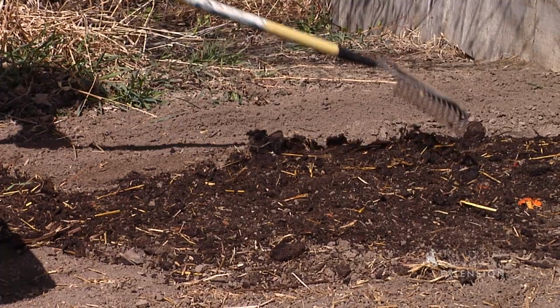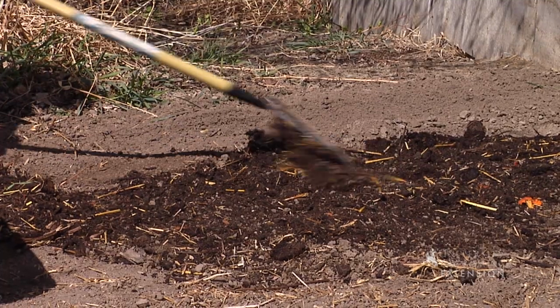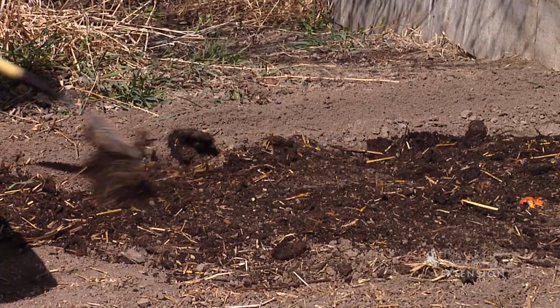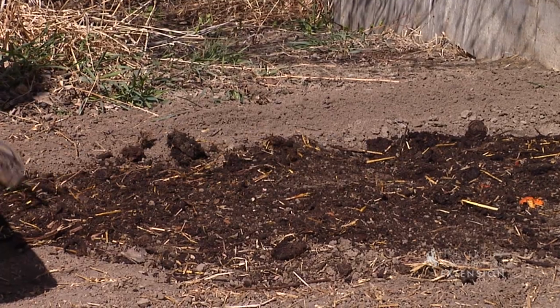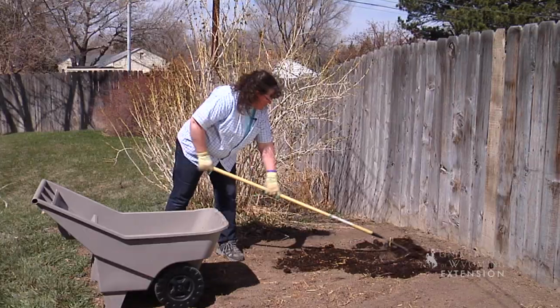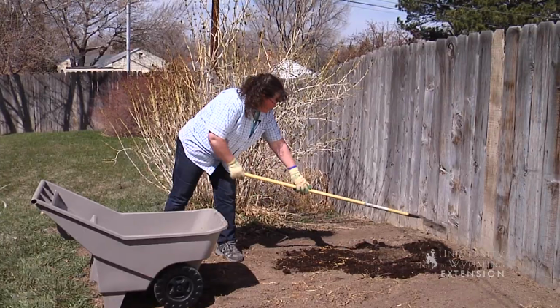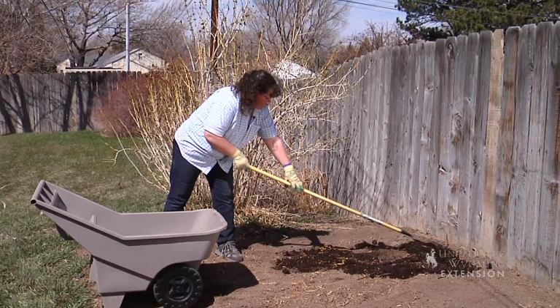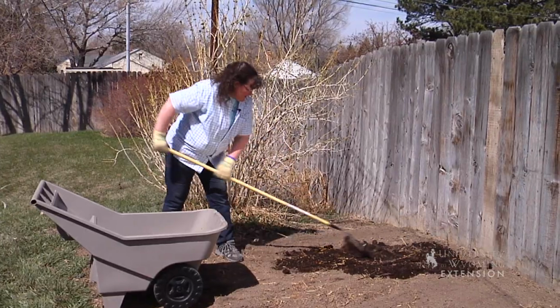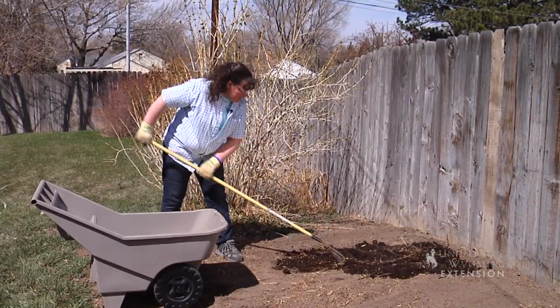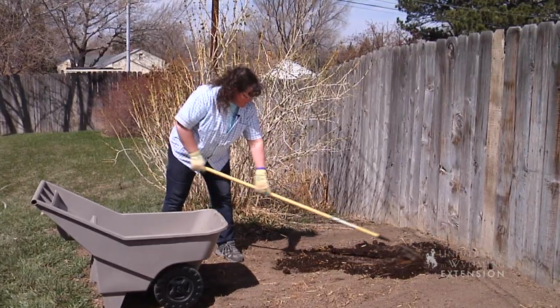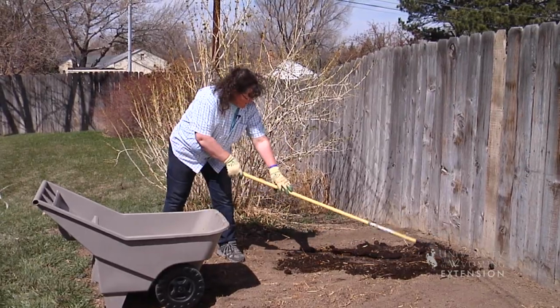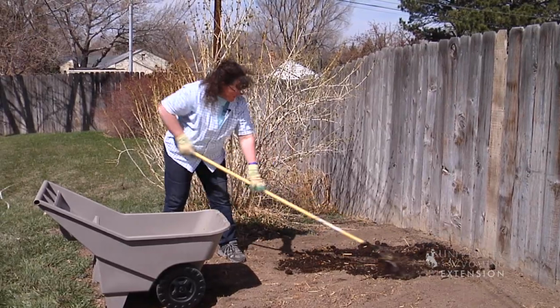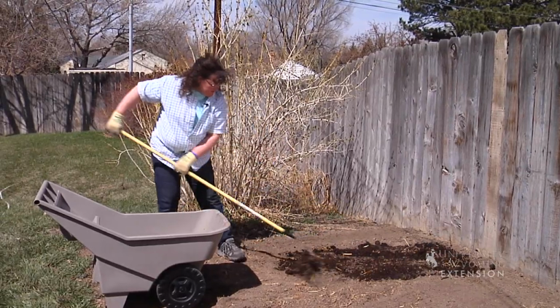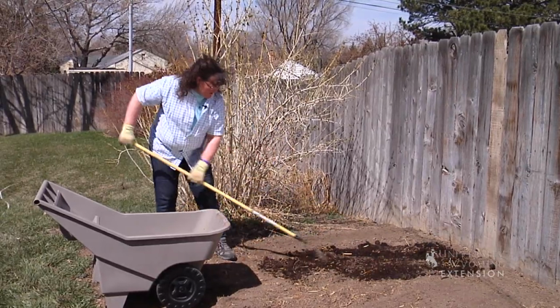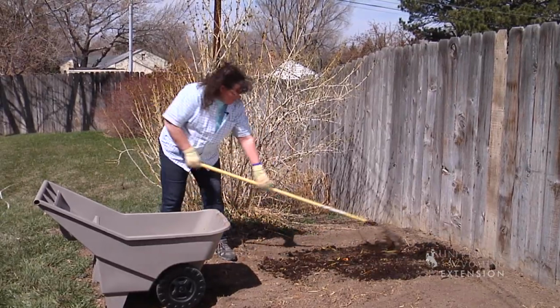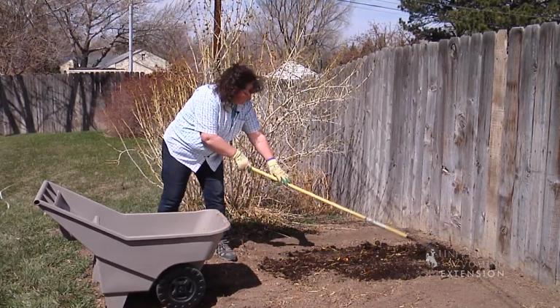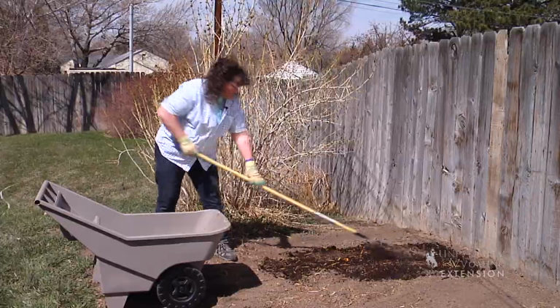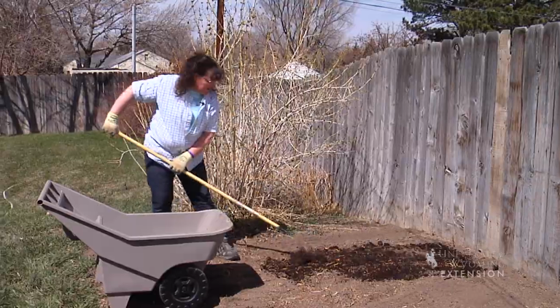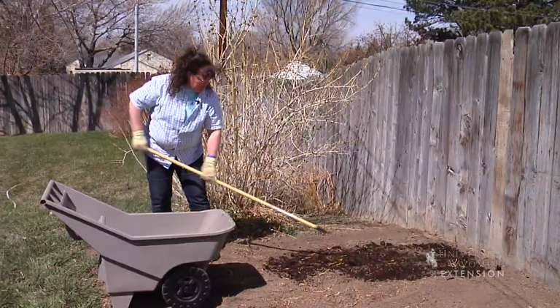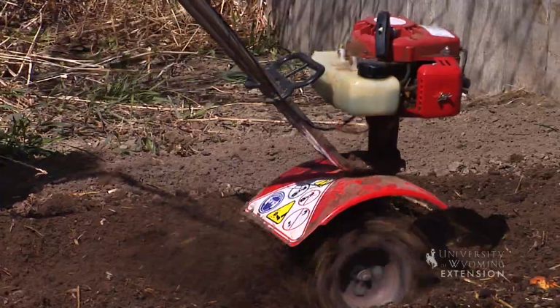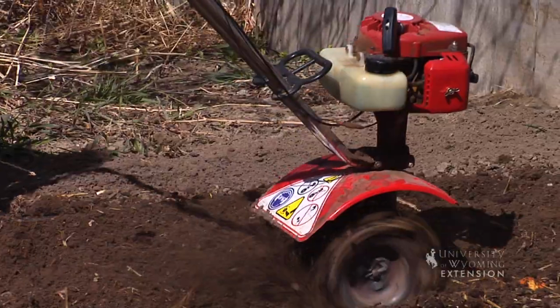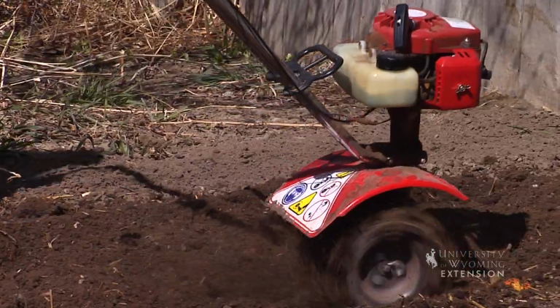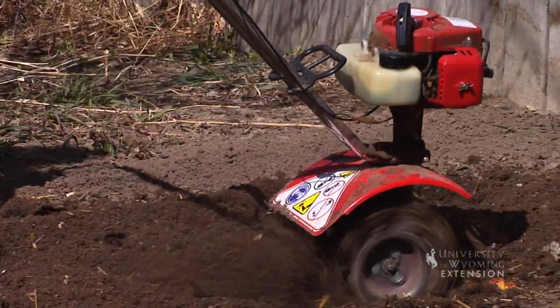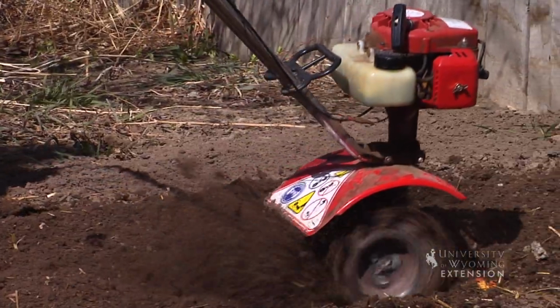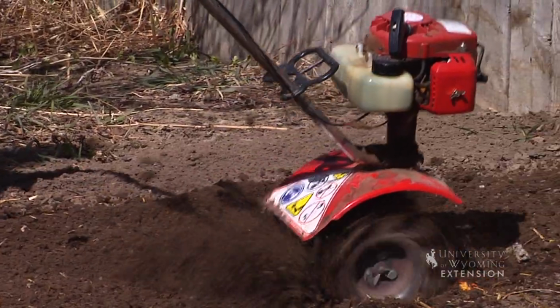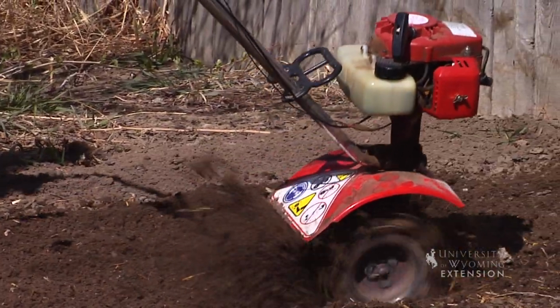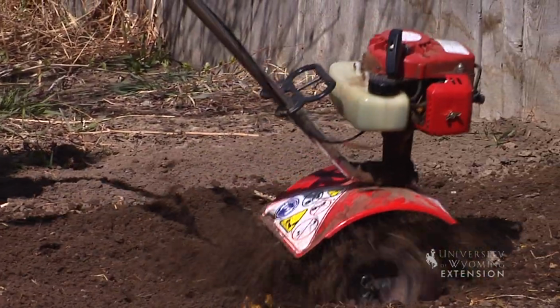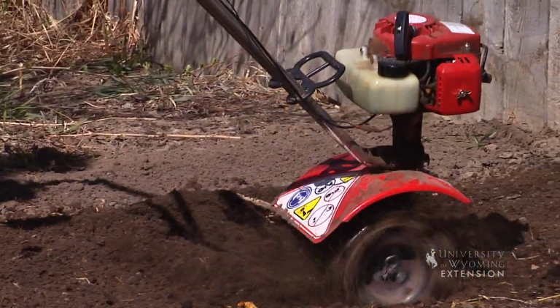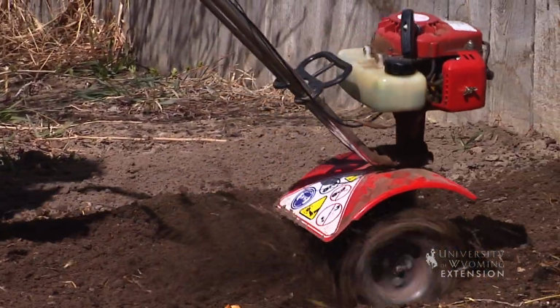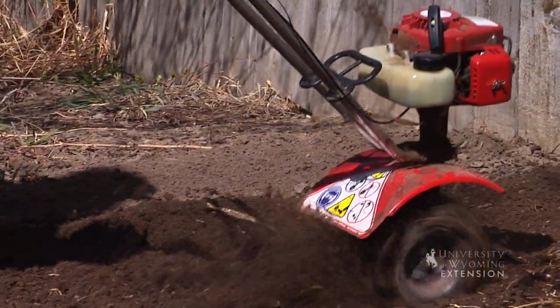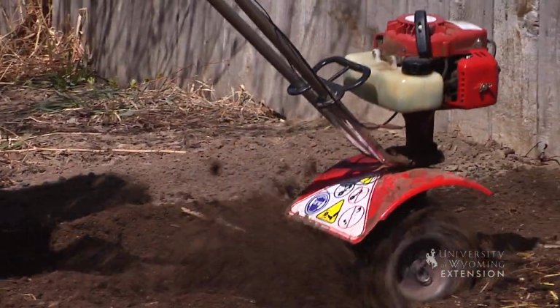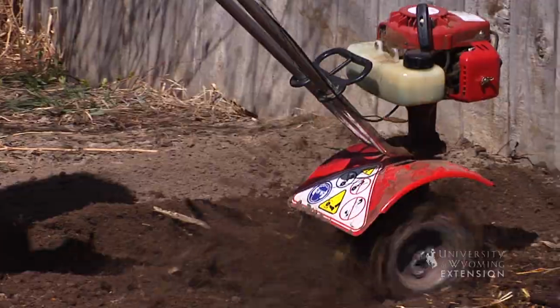When you put on organic matter, we would recommend that you put on about two inches and then rake it into your soil, and then rototill it in as deeply as you can.